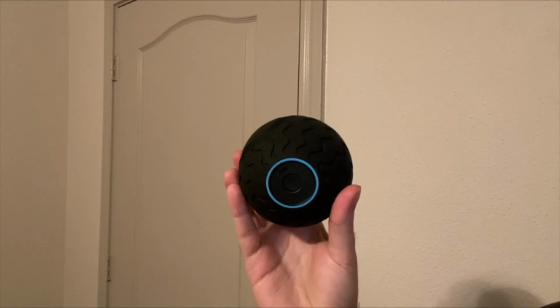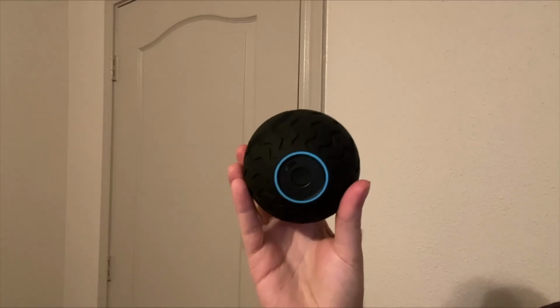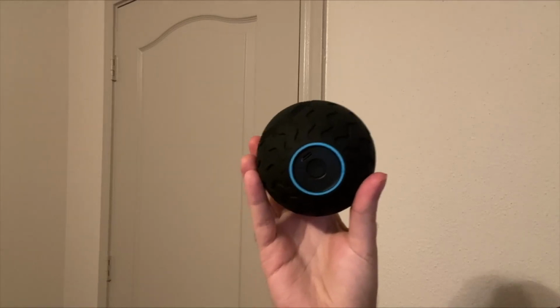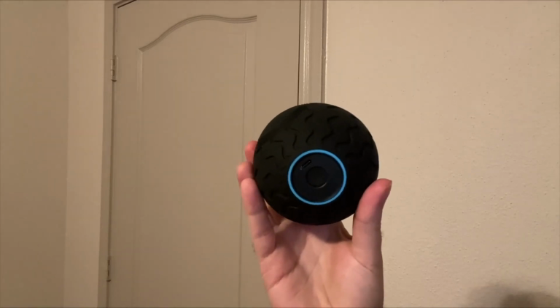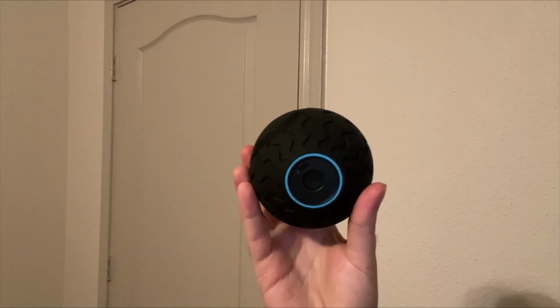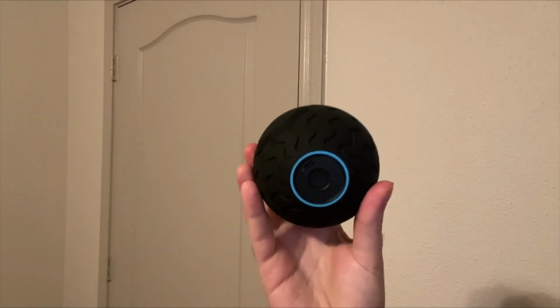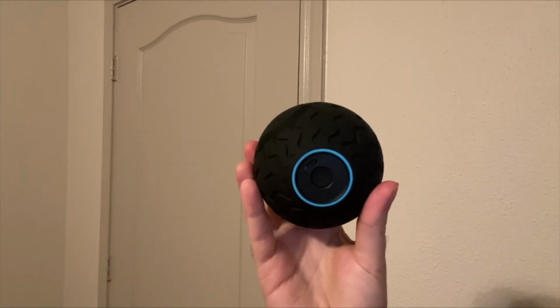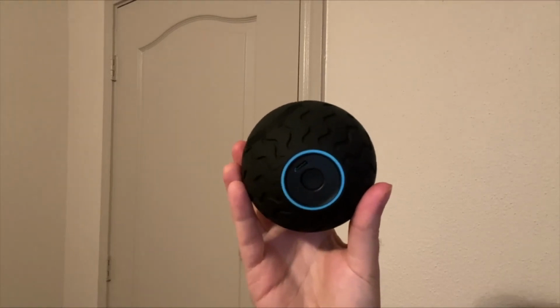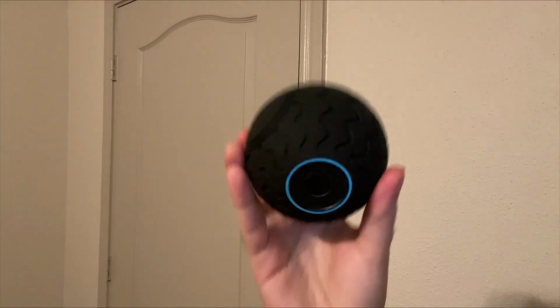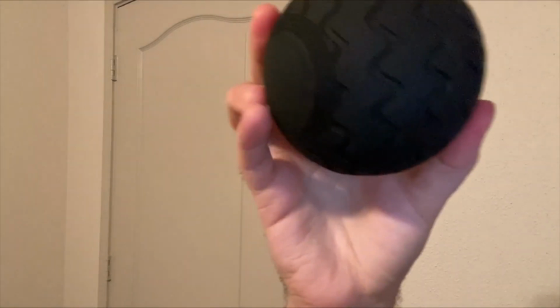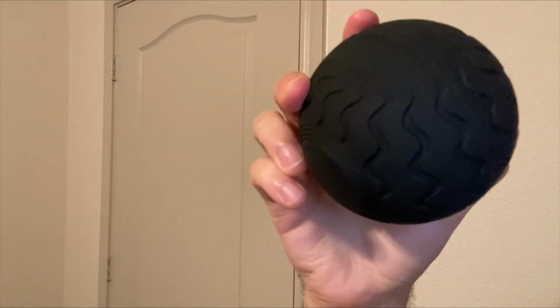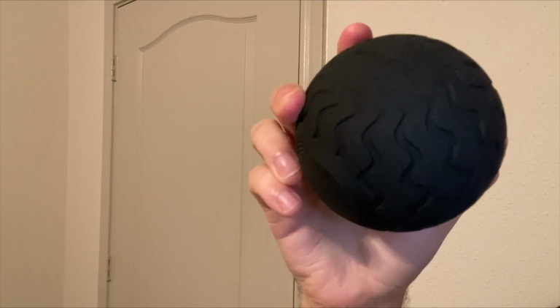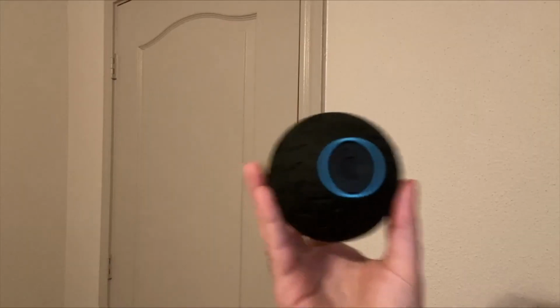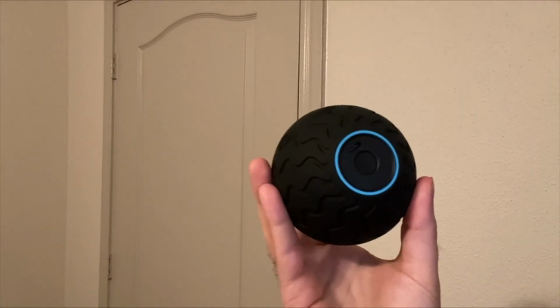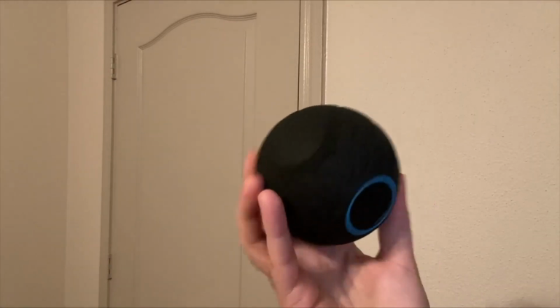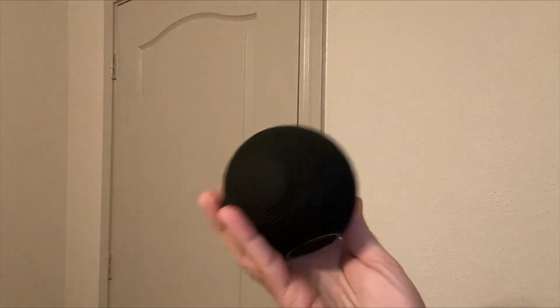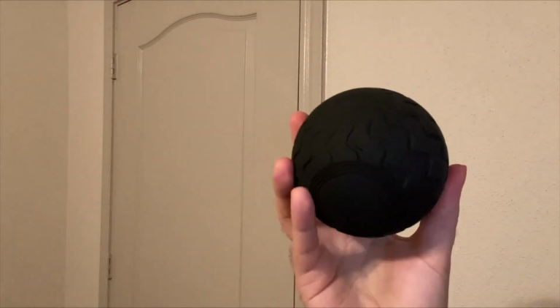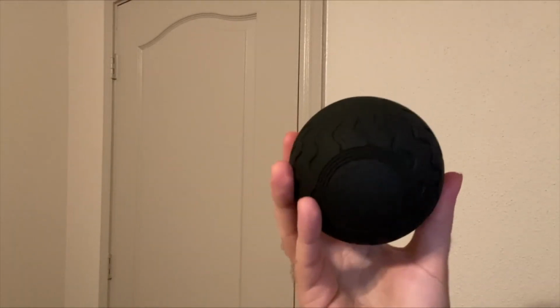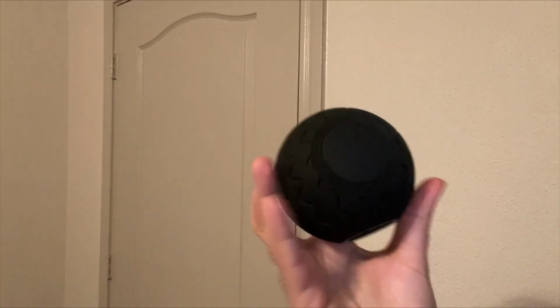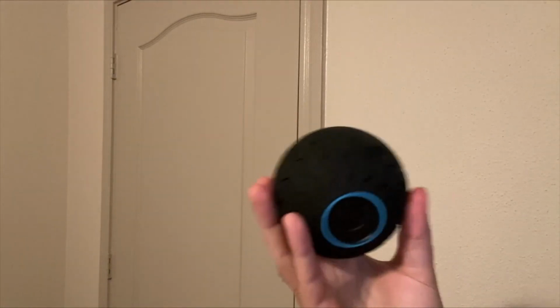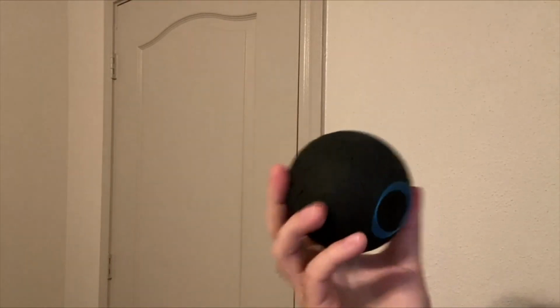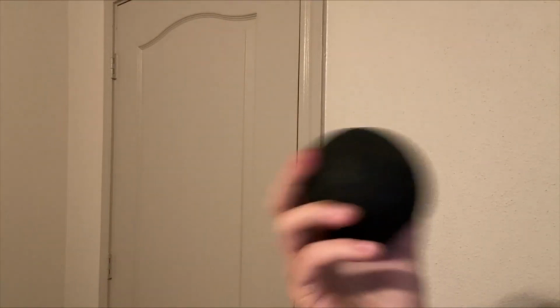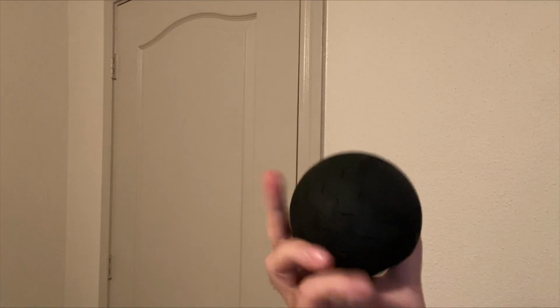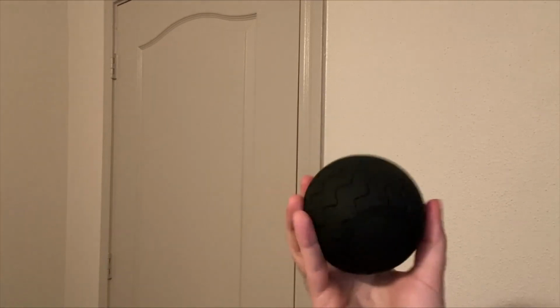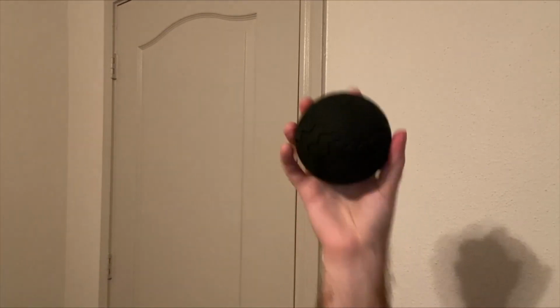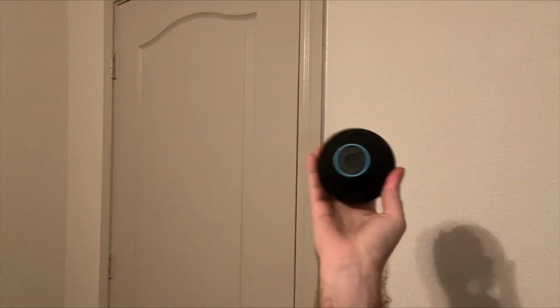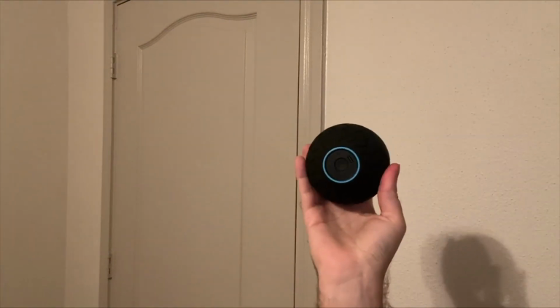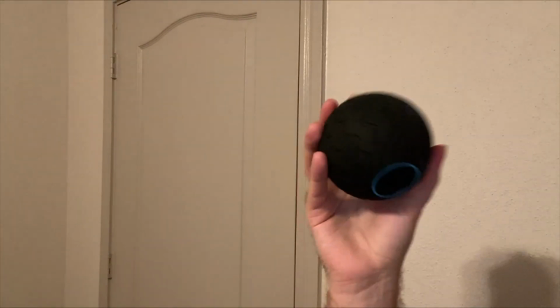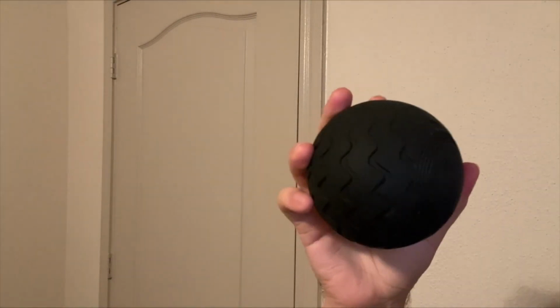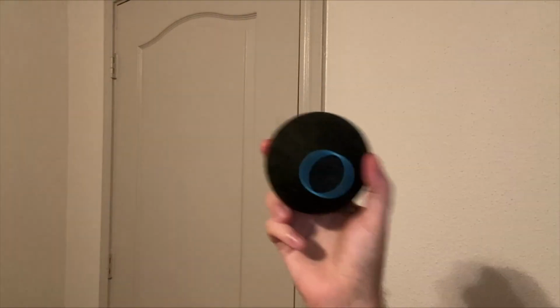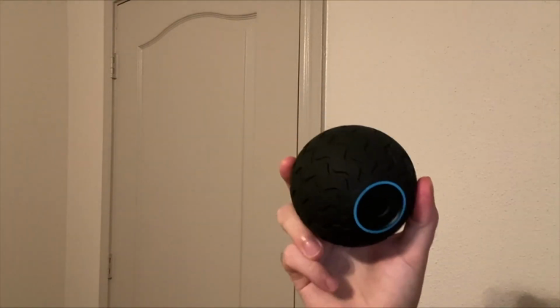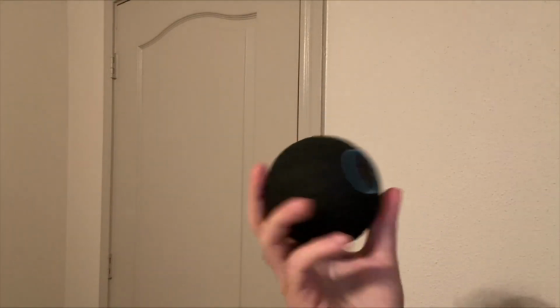Hey guys, so today I'm going to be reviewing this Theragun Wave Solo. So let's get into it. I've actually been a really big fan of this ever since I've been using it. I love how lightweight and portable it is. As you can see, it's small enough to fit in my hand and it just works really amazingly.